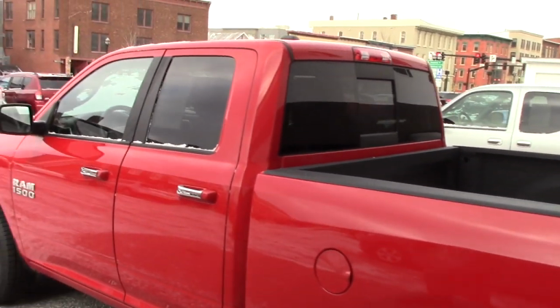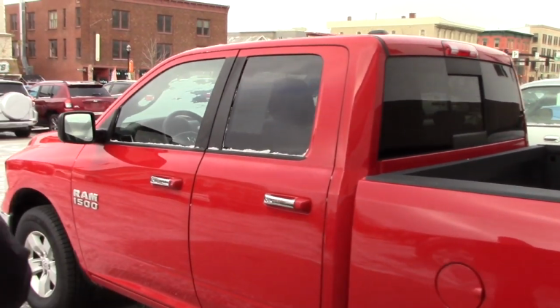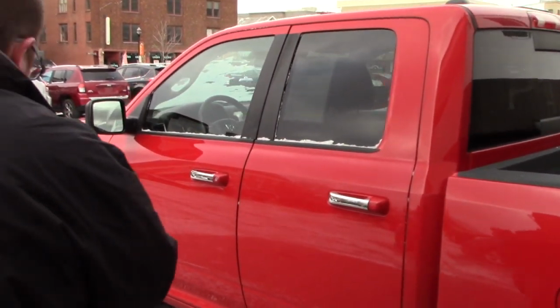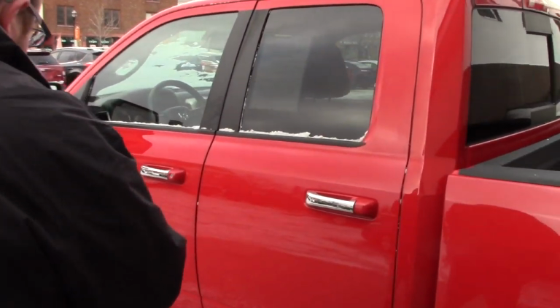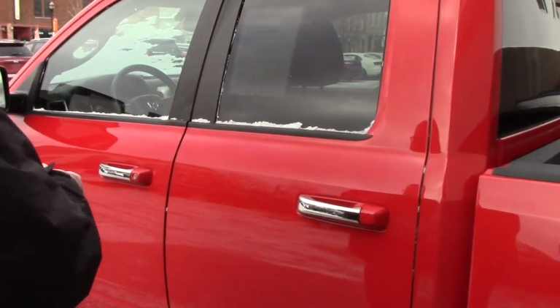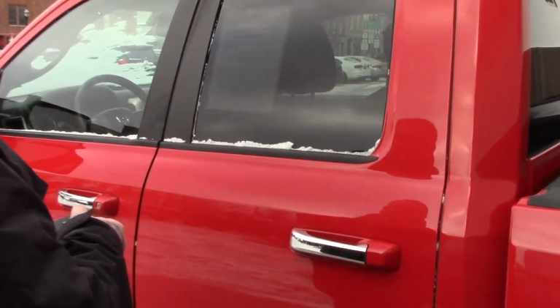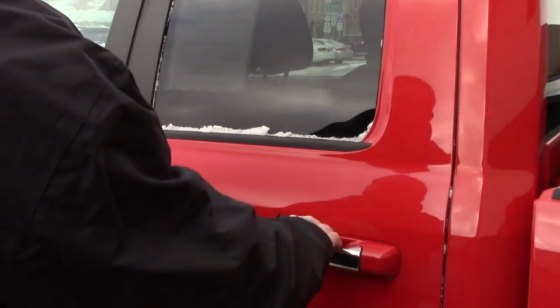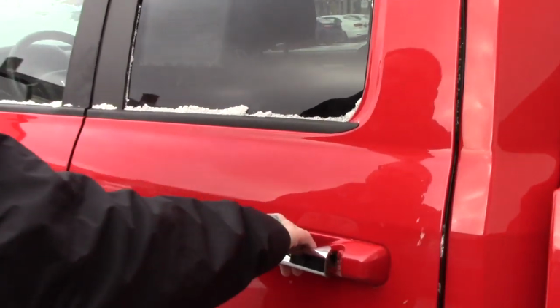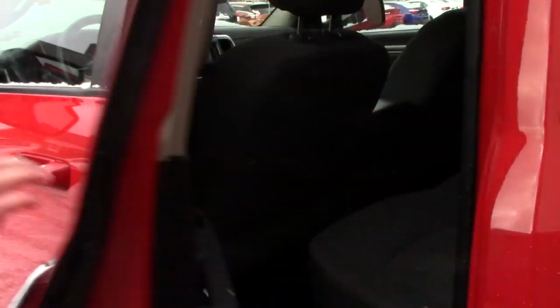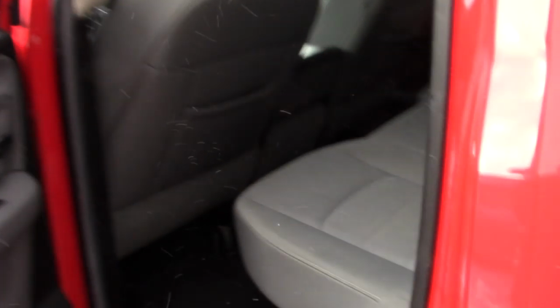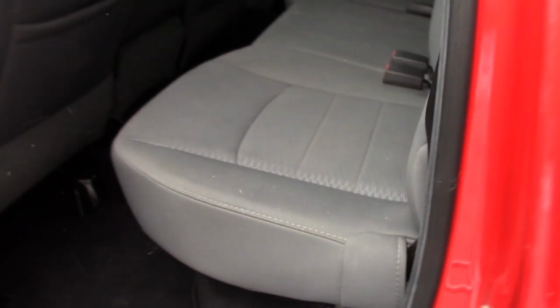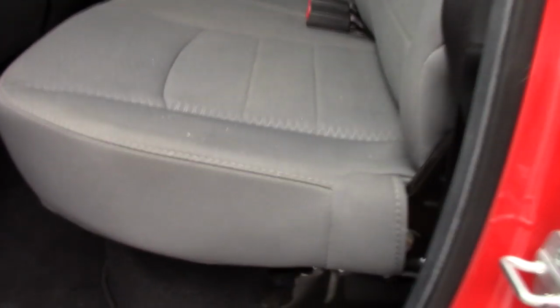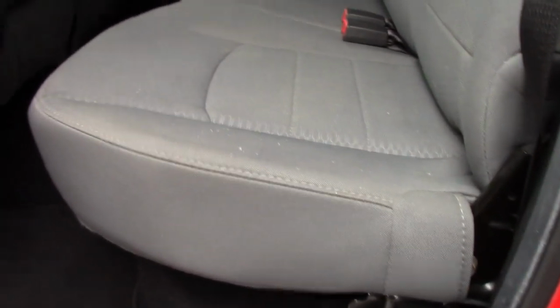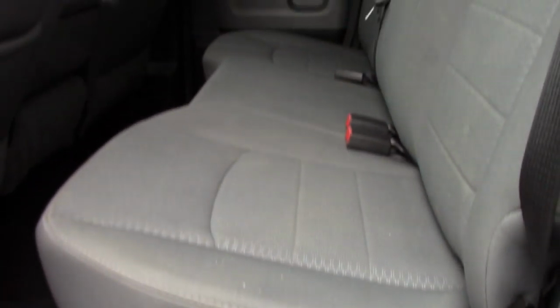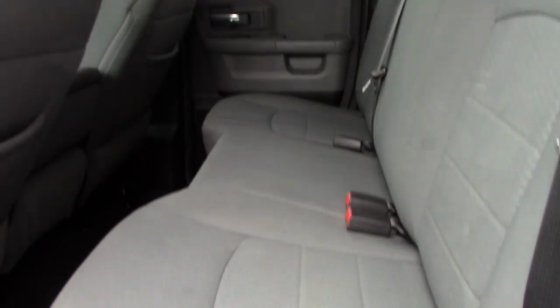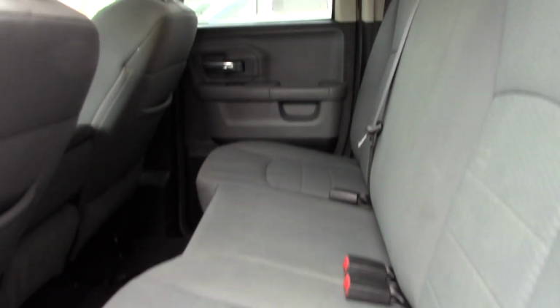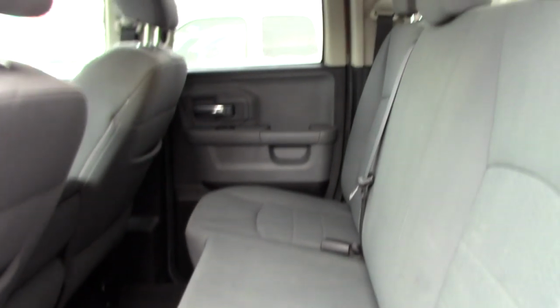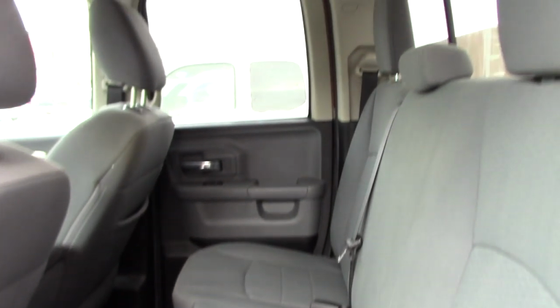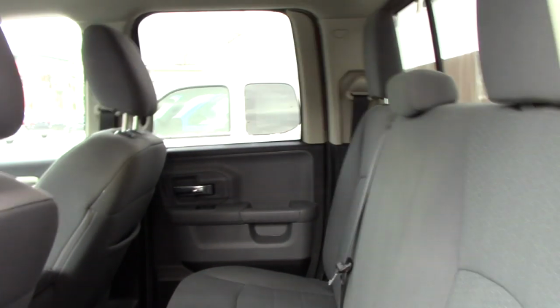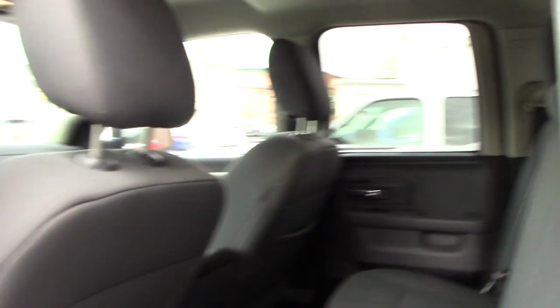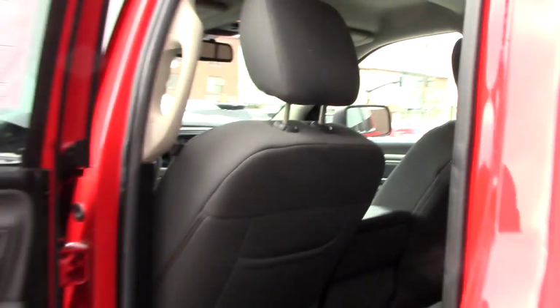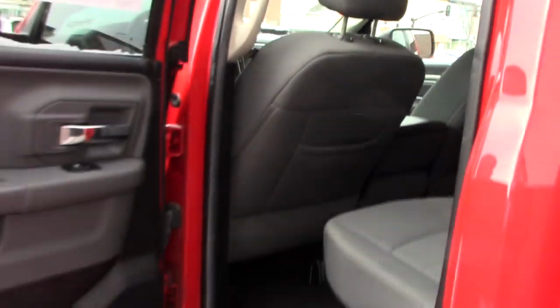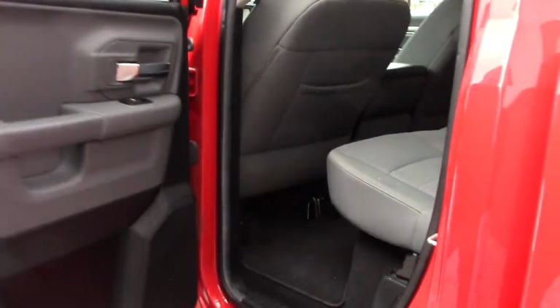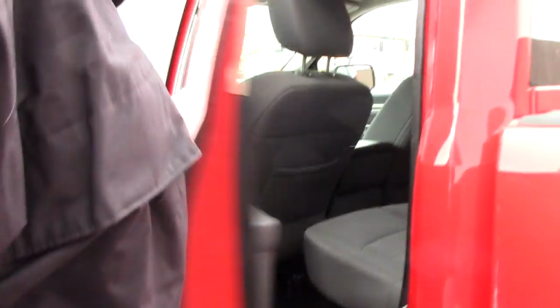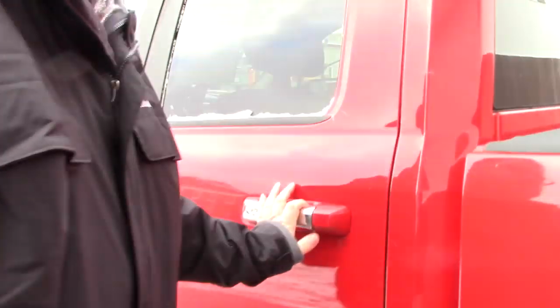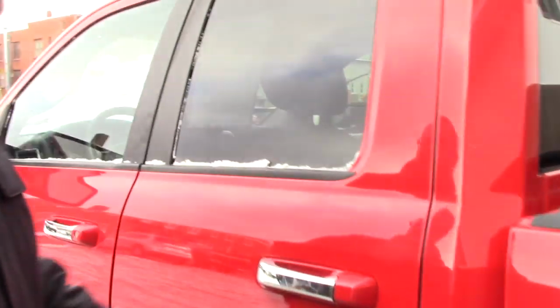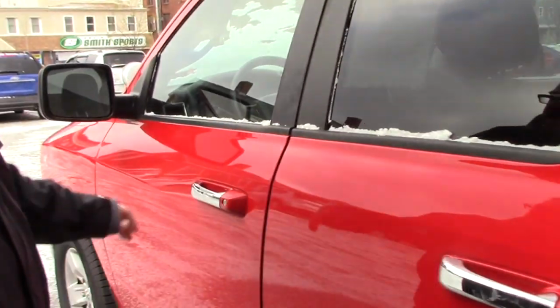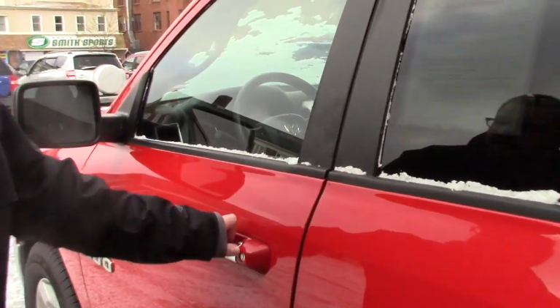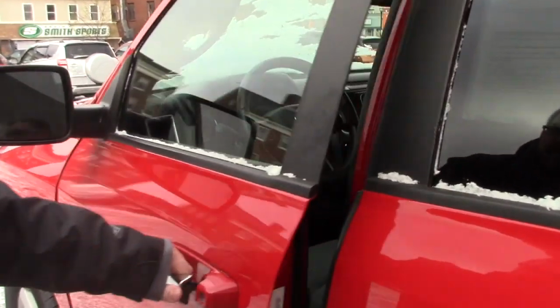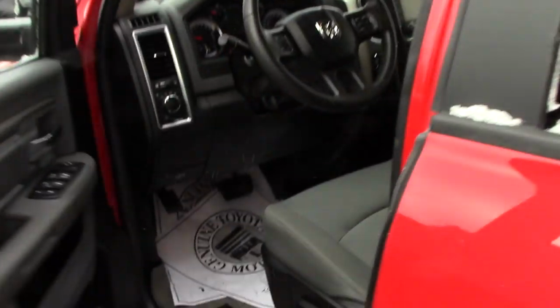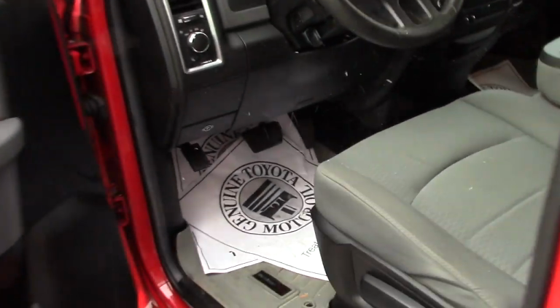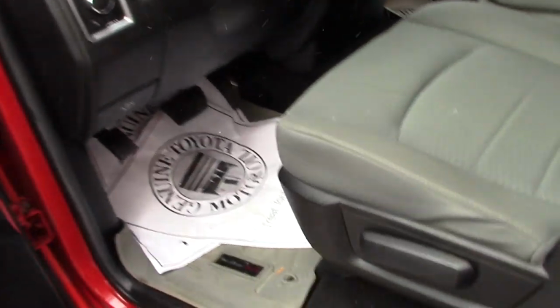Take a look up front here so I can show you the interior space. It's a little cold out here today, but it's got a nice clean grey cloth interior, not showing much of any wear and tear. The truck is still very low mileage, very nice condition for the year.